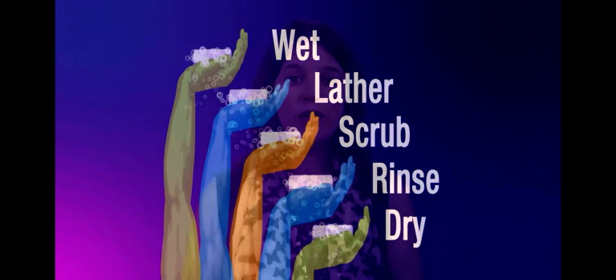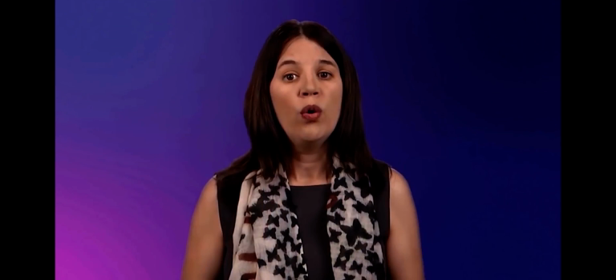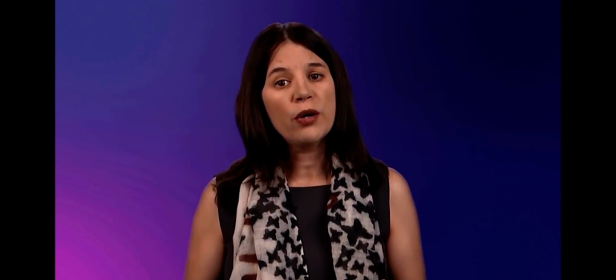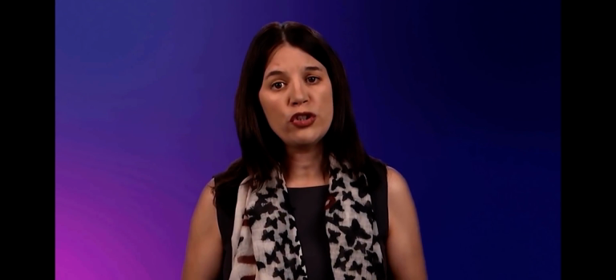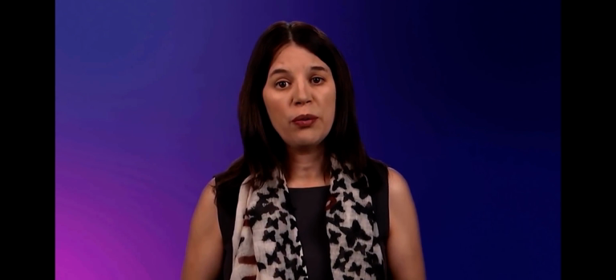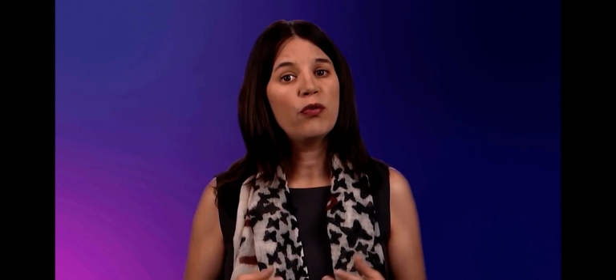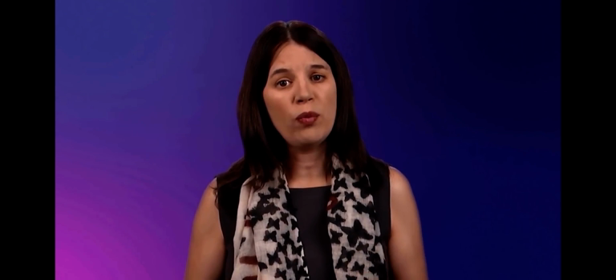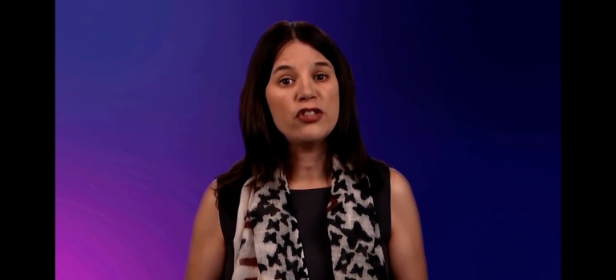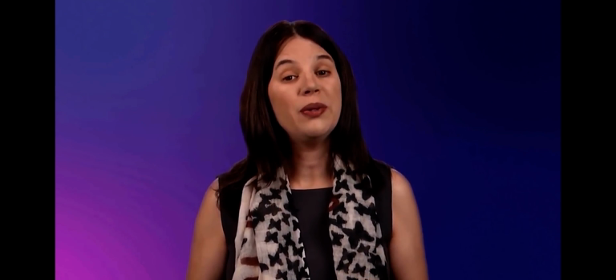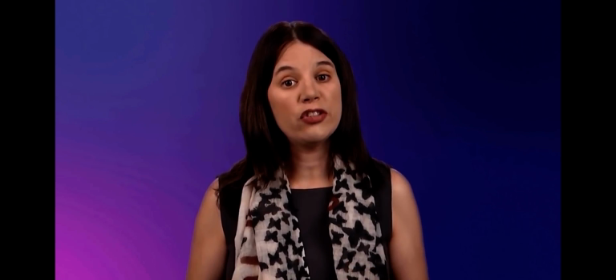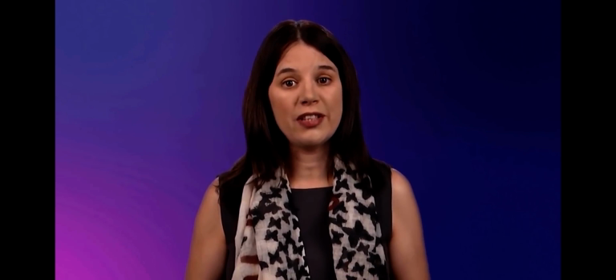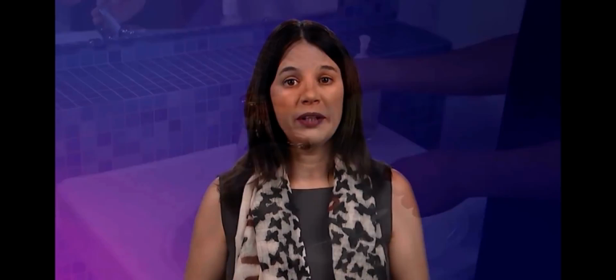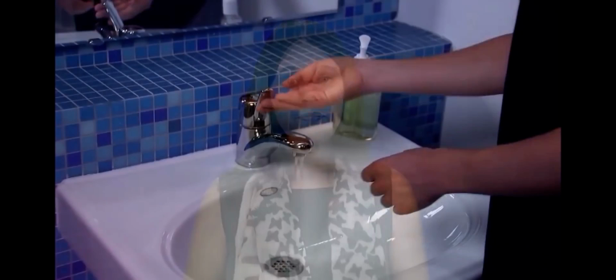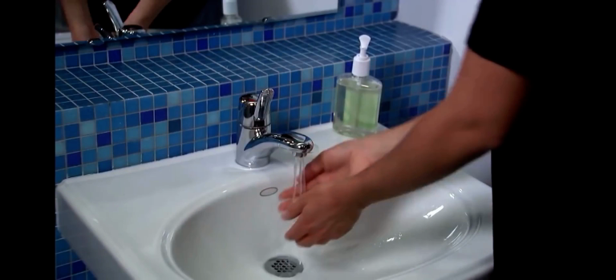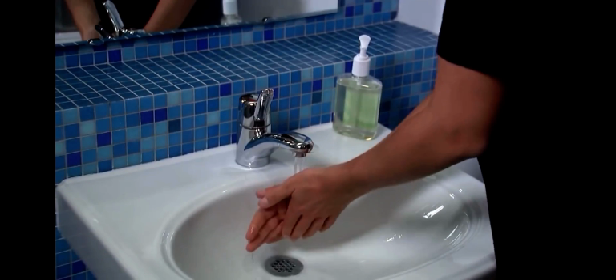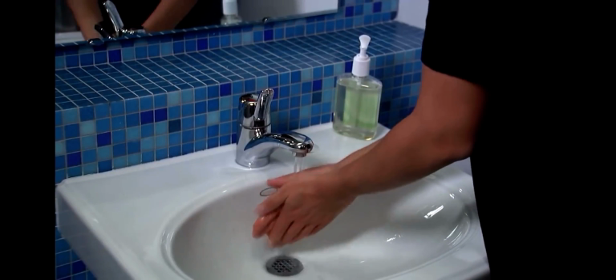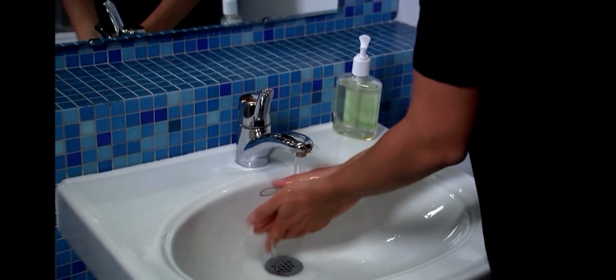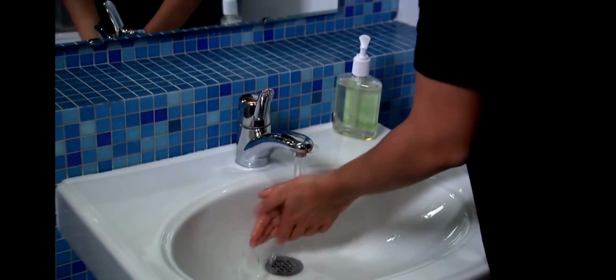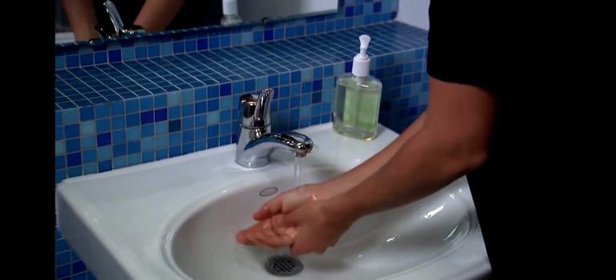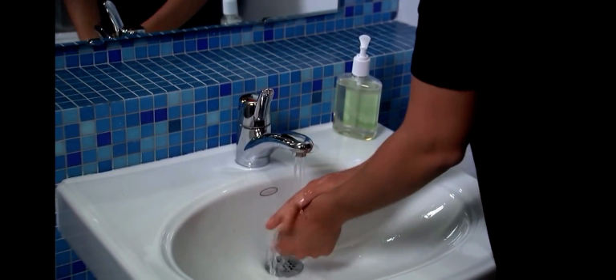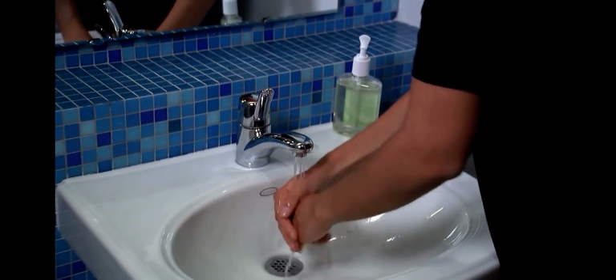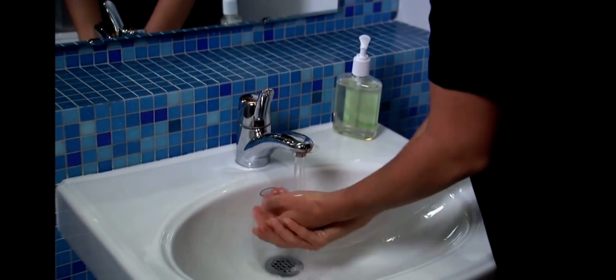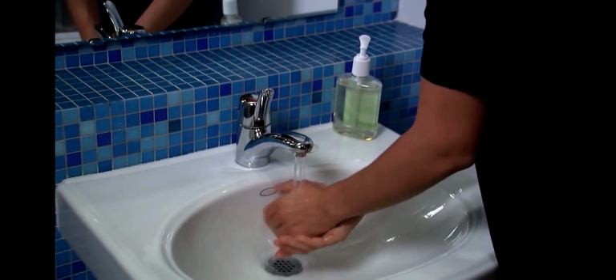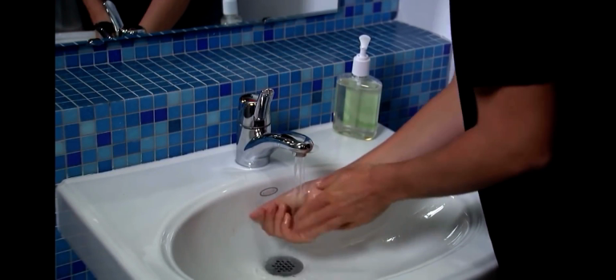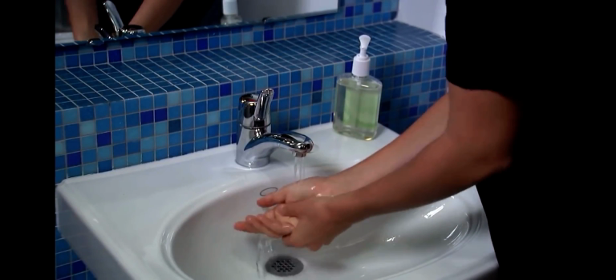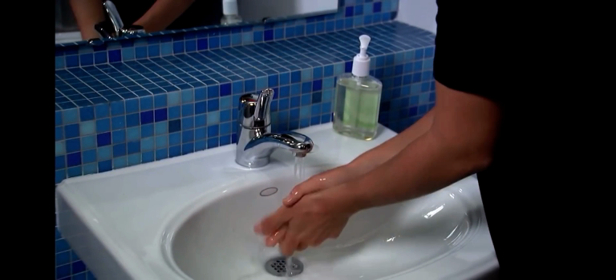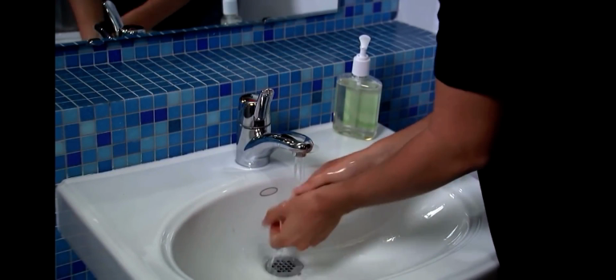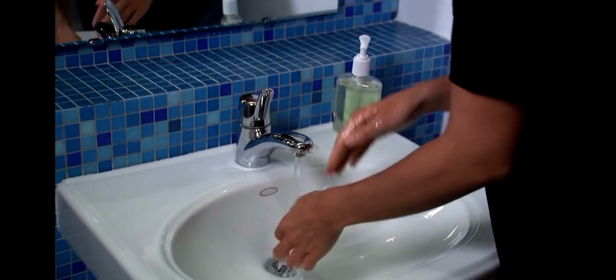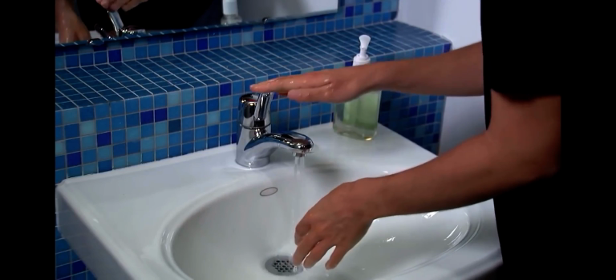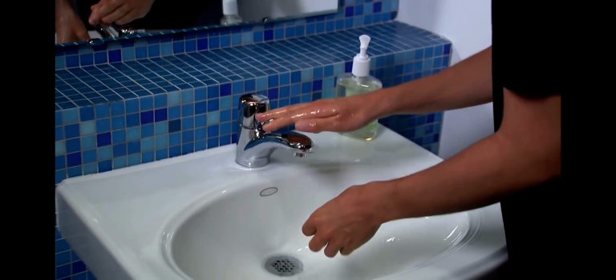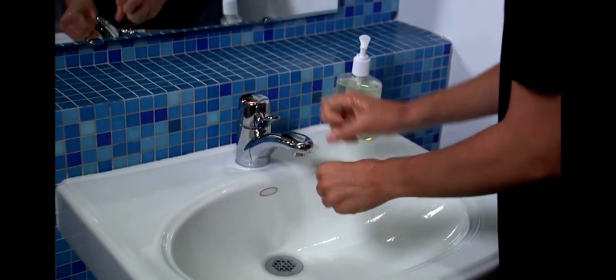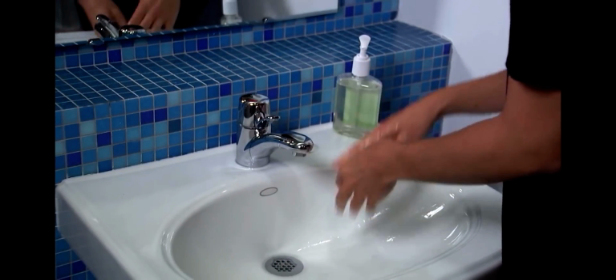We're going to show you the right way to do each step. First, wet your hands with clean running water, turn off the tap, and apply soap.